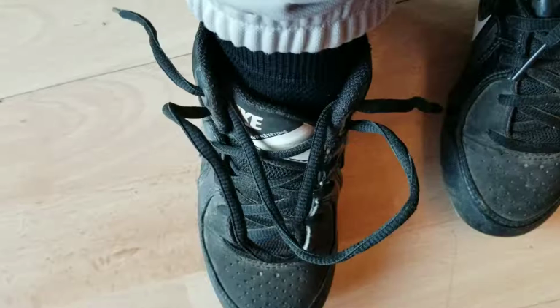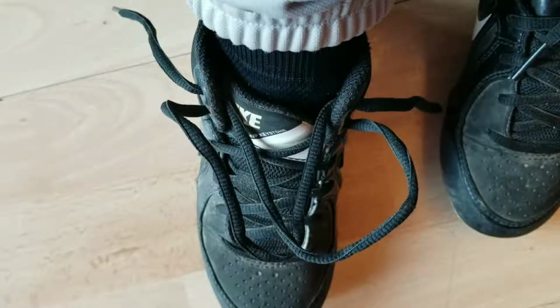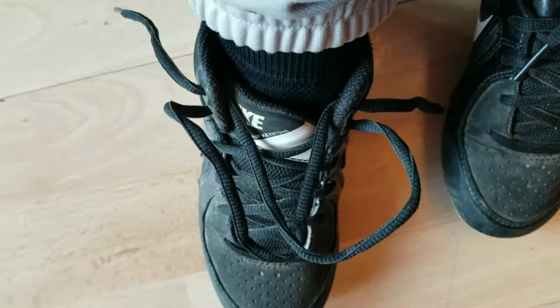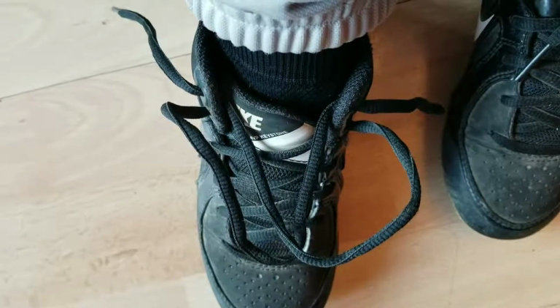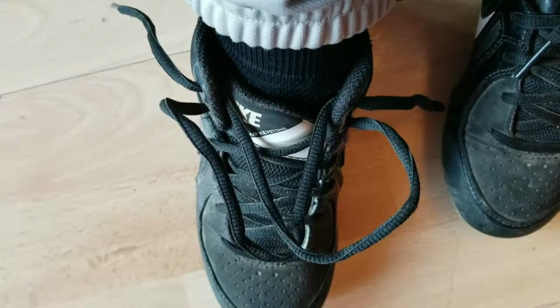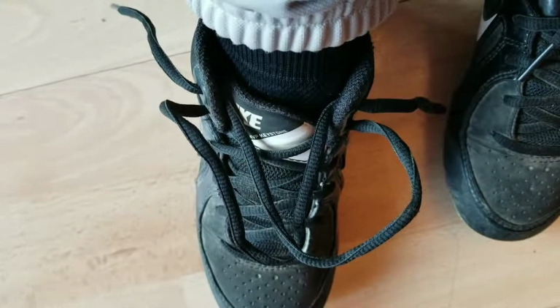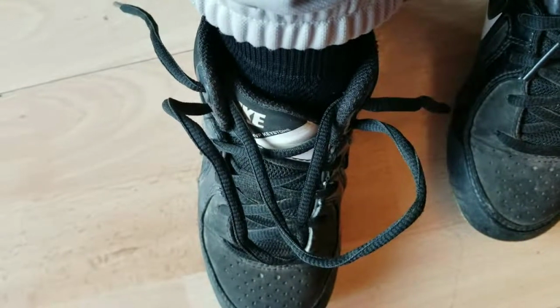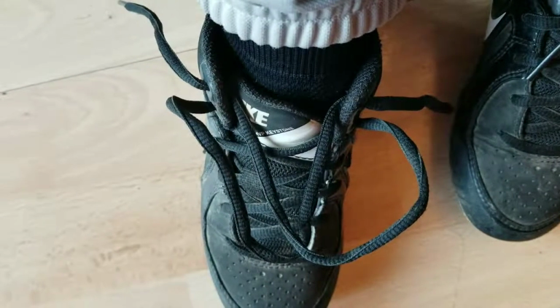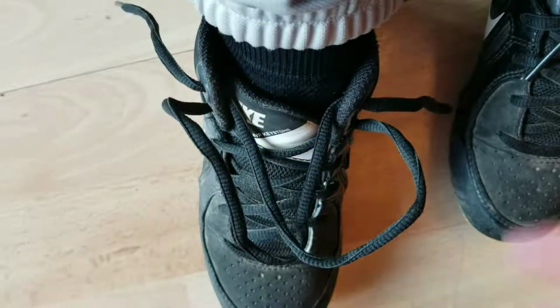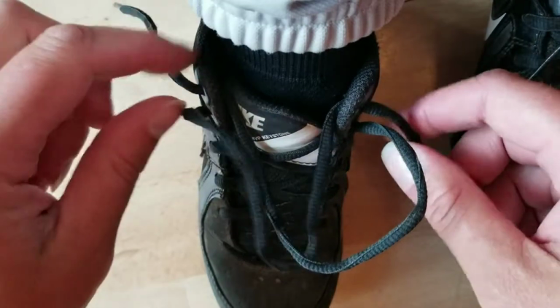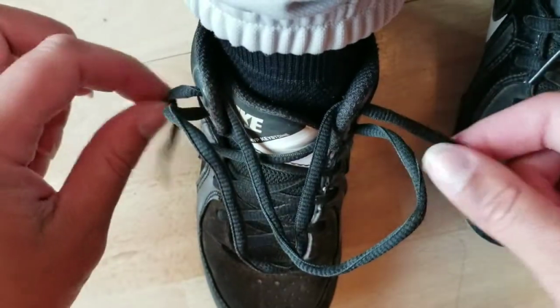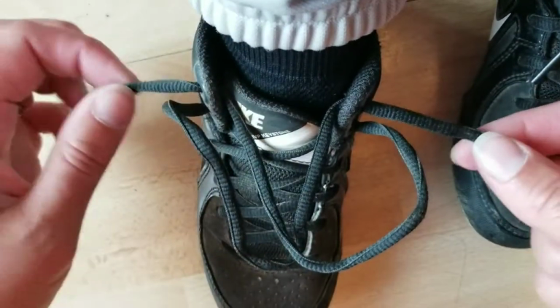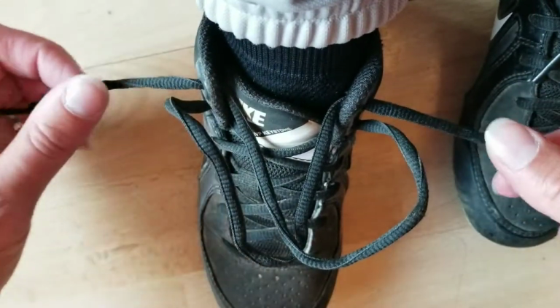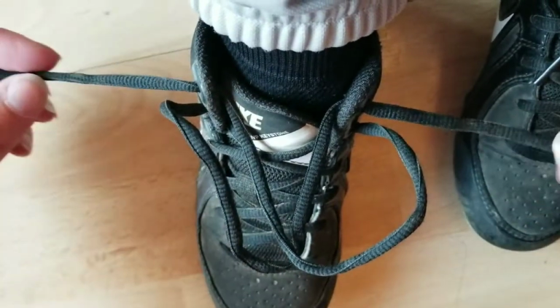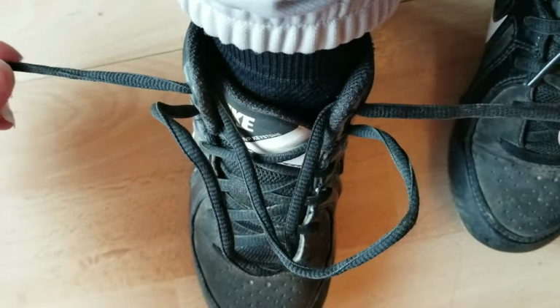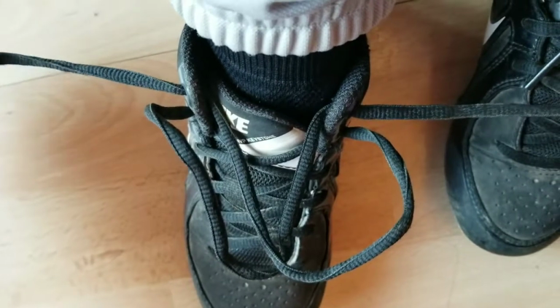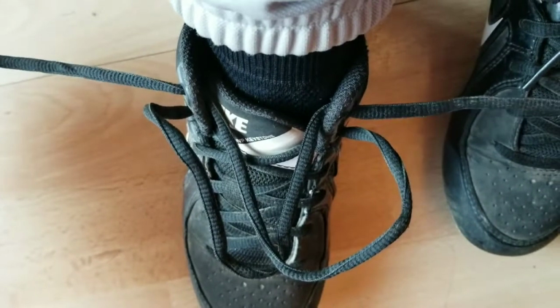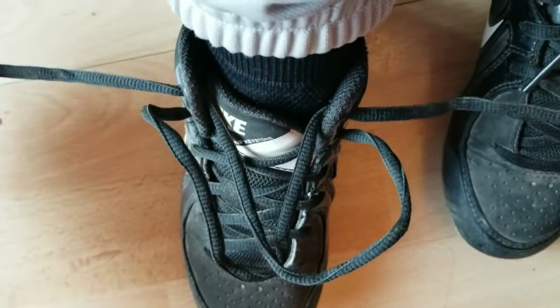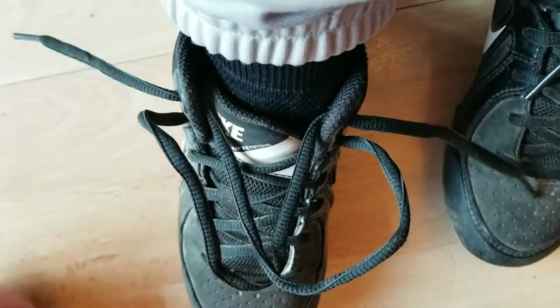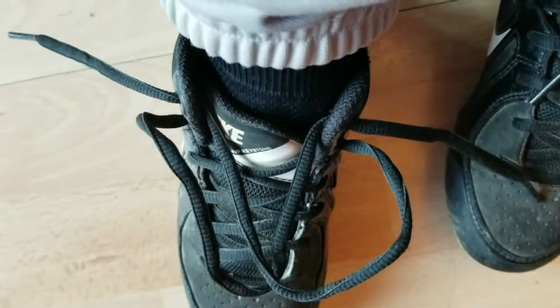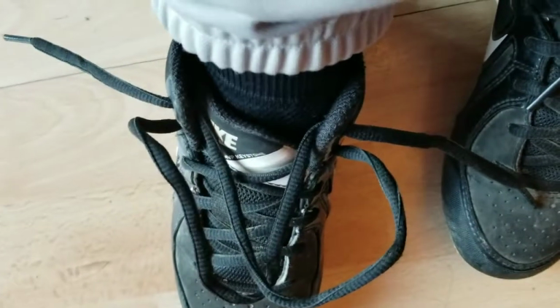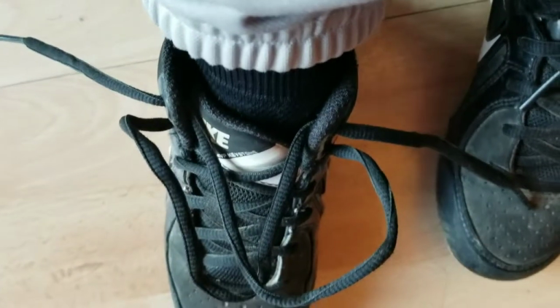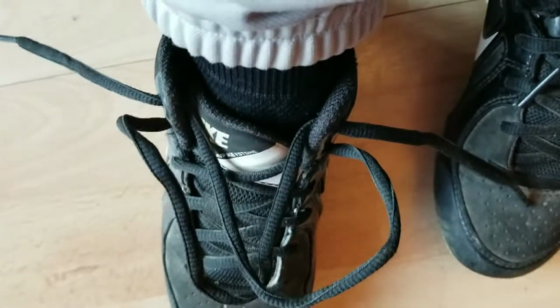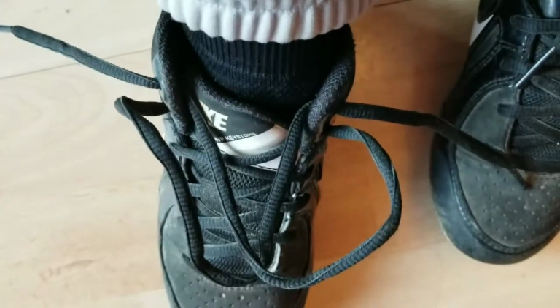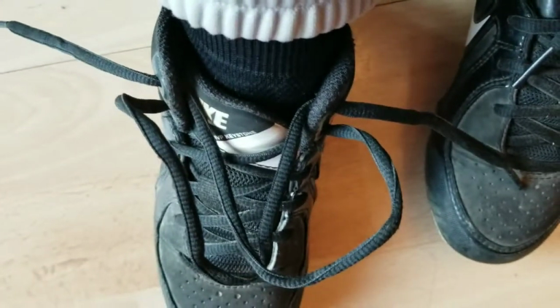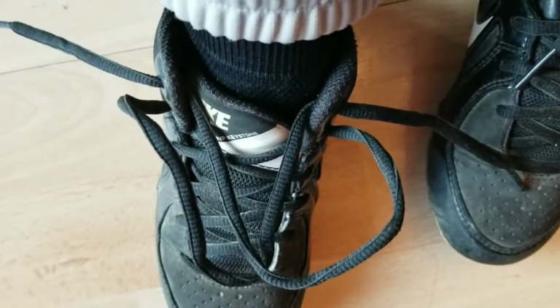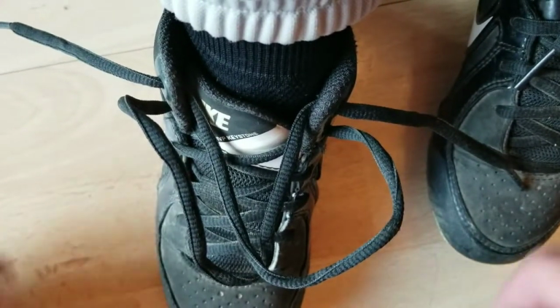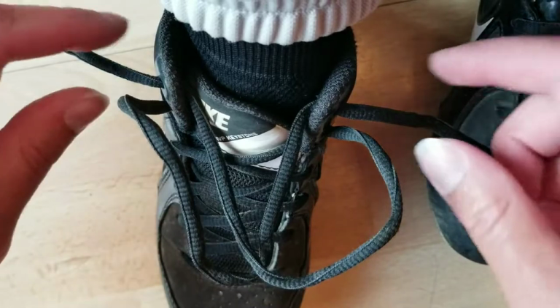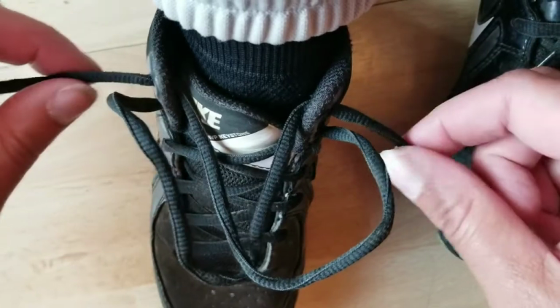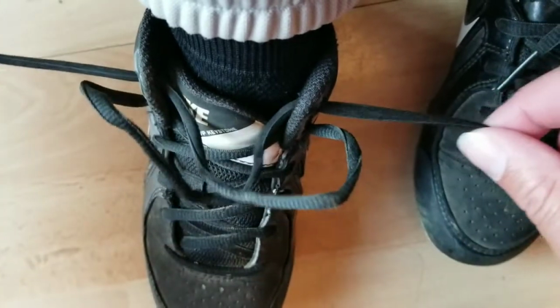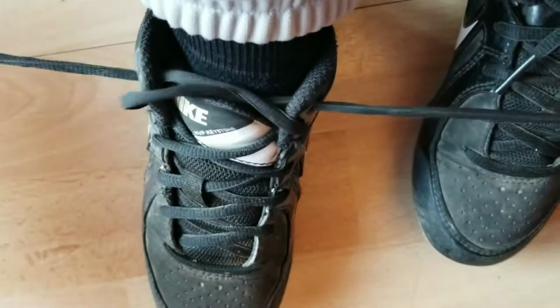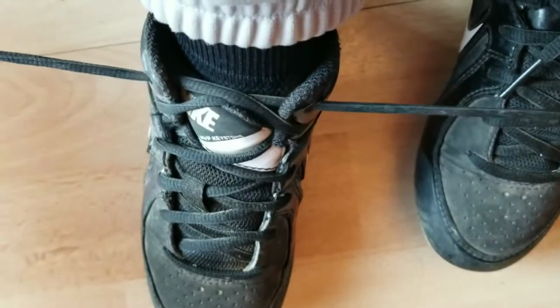Ever hate when your shoes come untied so quickly? These laces are like the worst kind for shoes to come undone. So here's a new way to tie shoes that will never come undone.